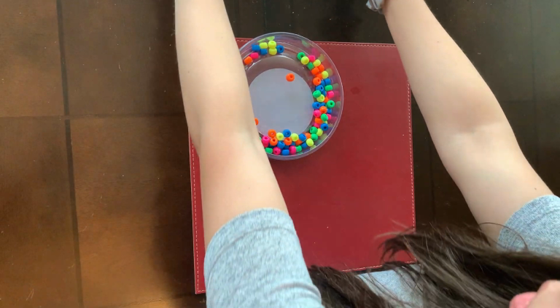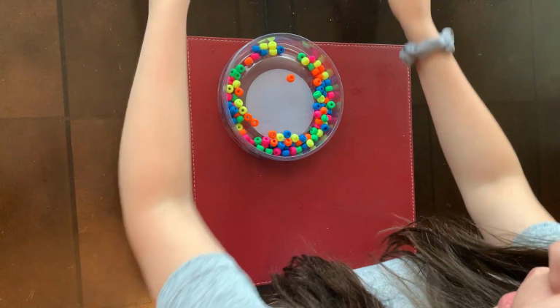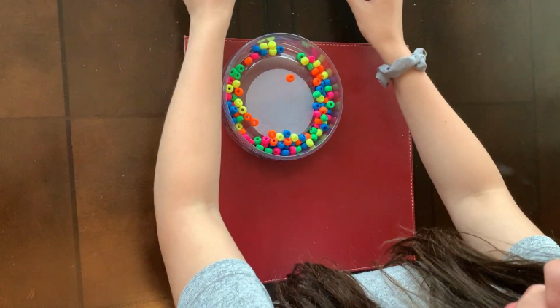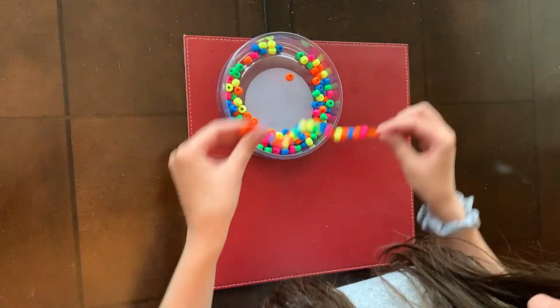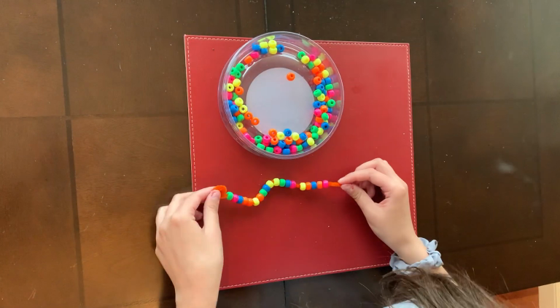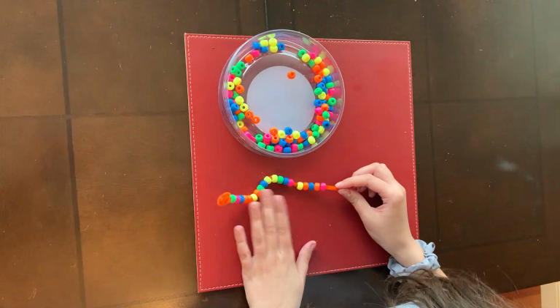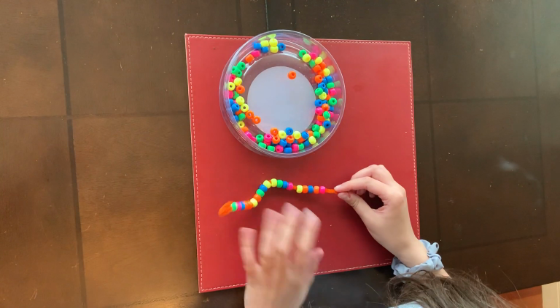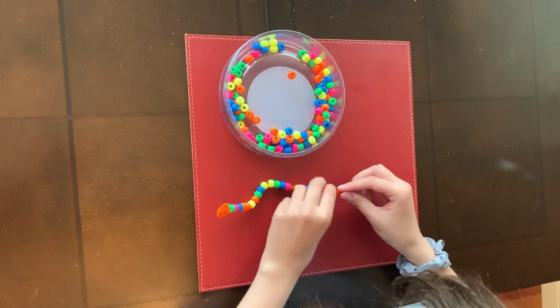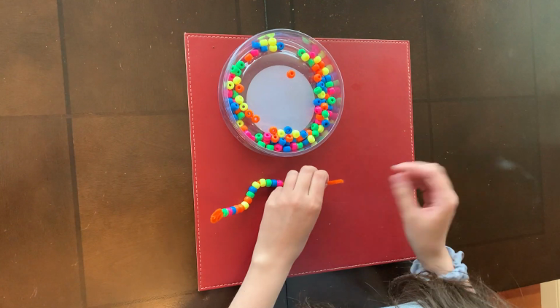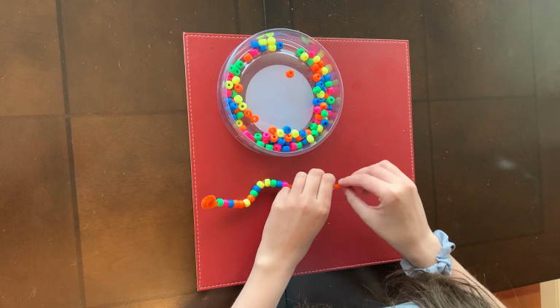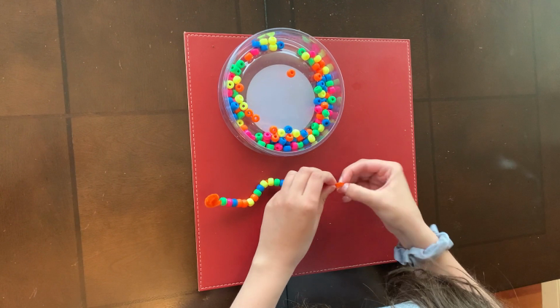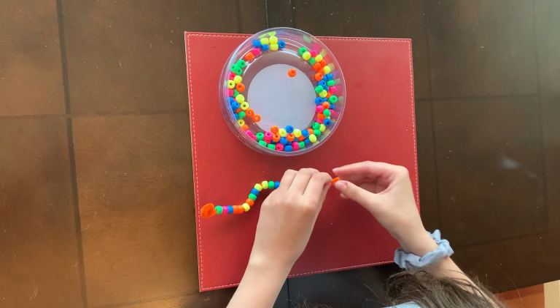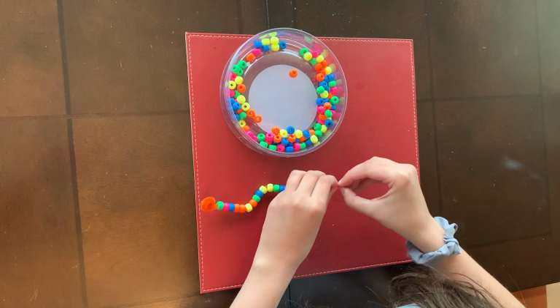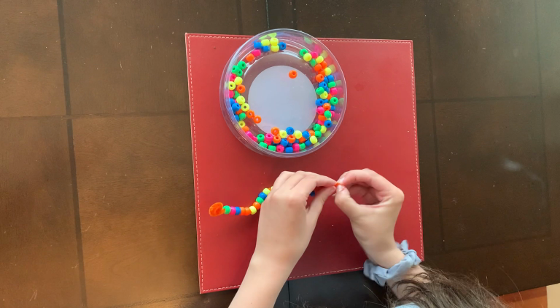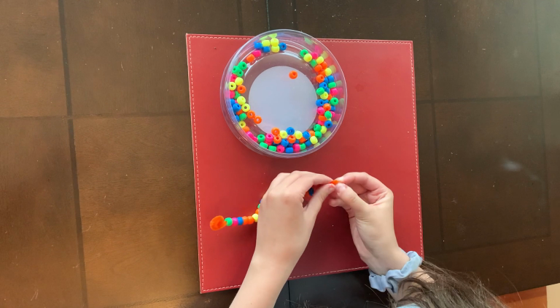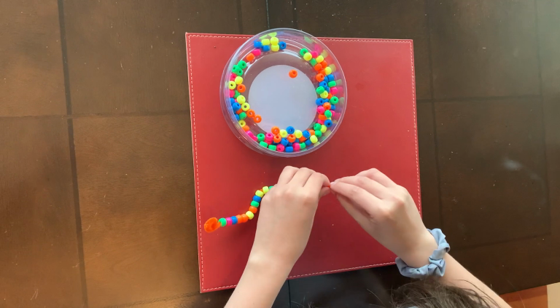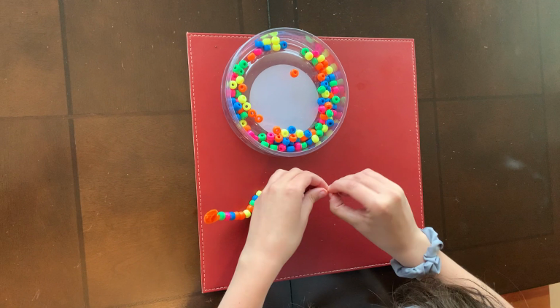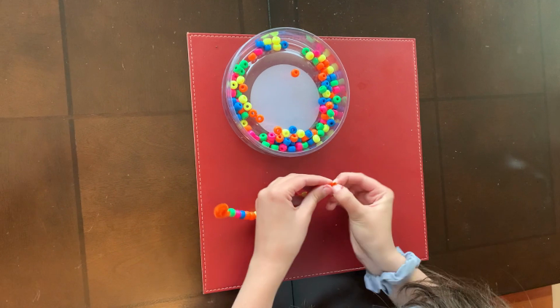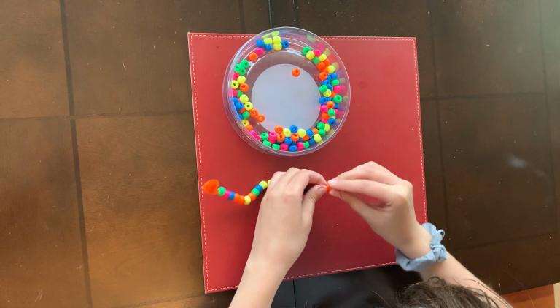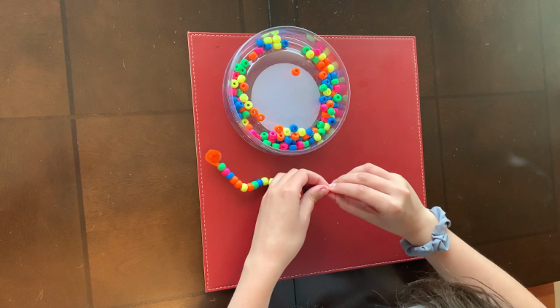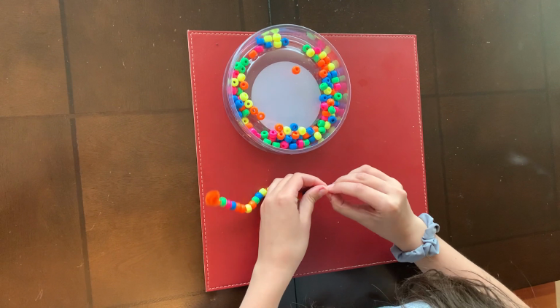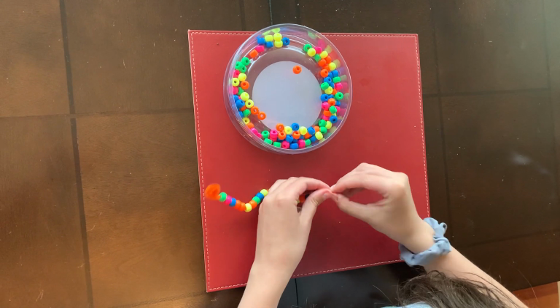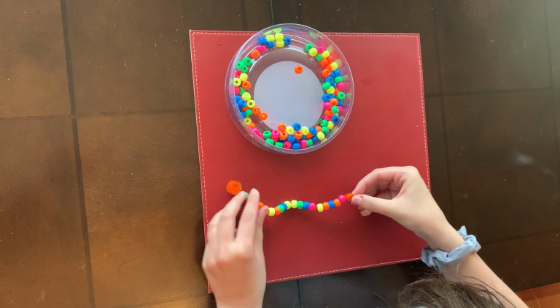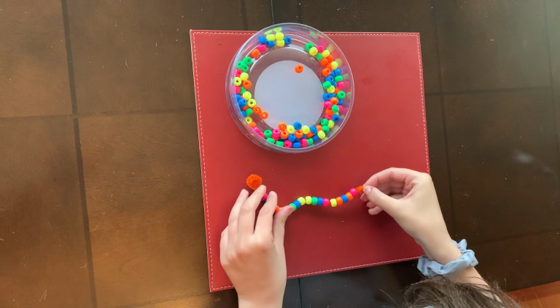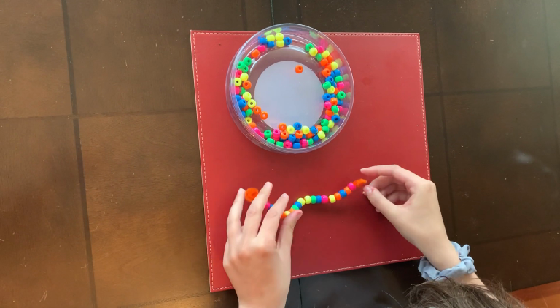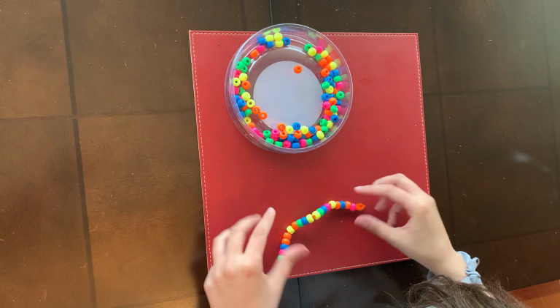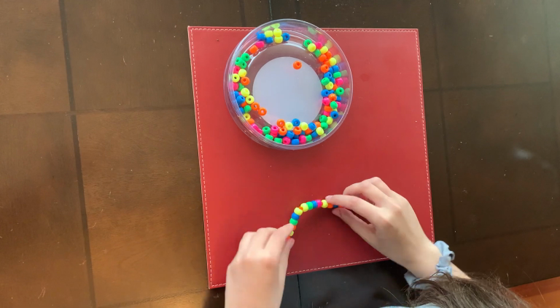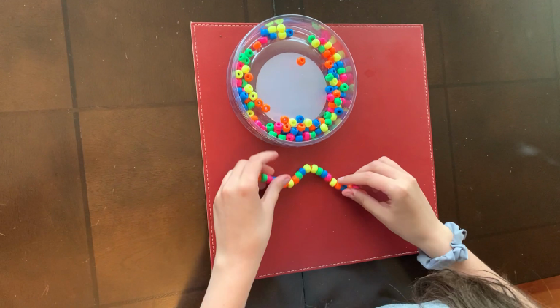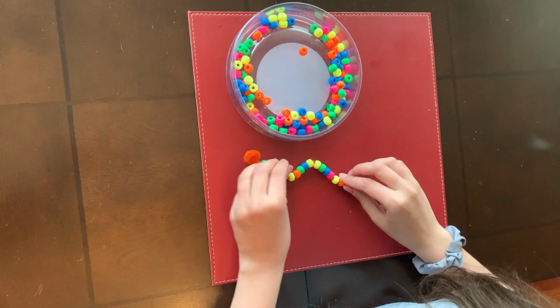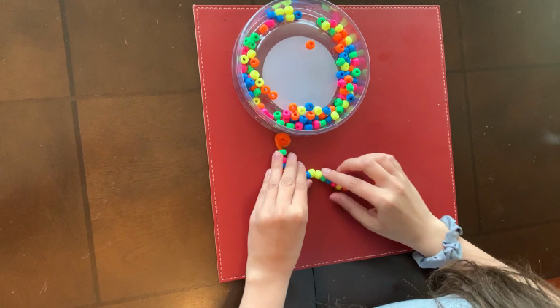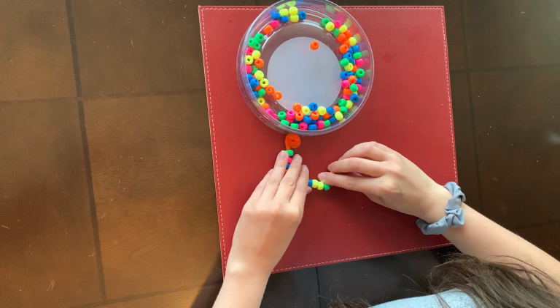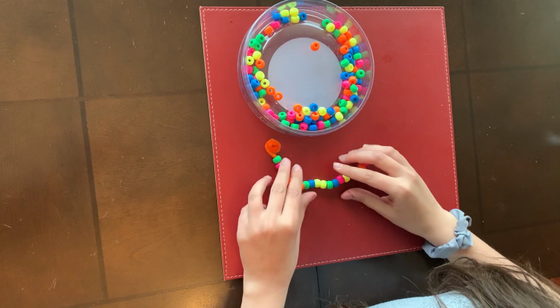So I've already finished this one. And at the end, what you're going to do is just close it off, make a little tail so the beads don't fall off. And that is our inchworm.